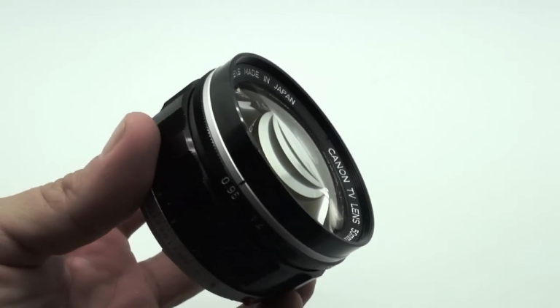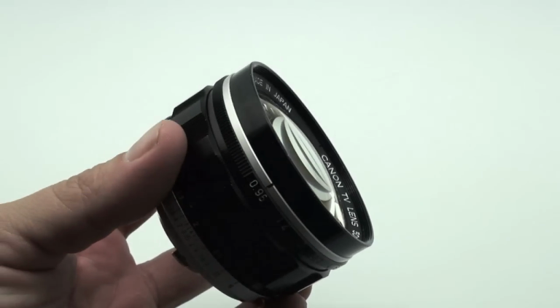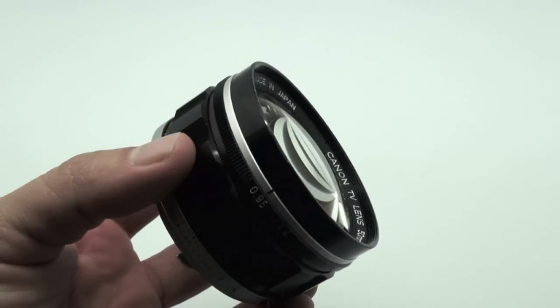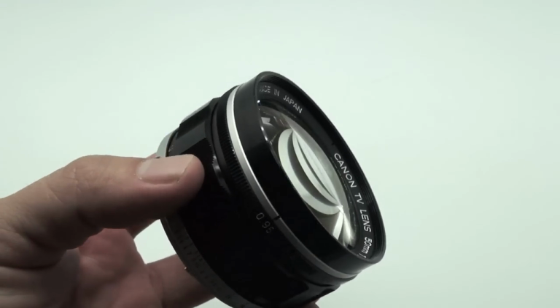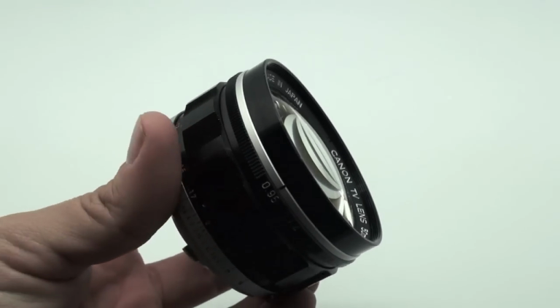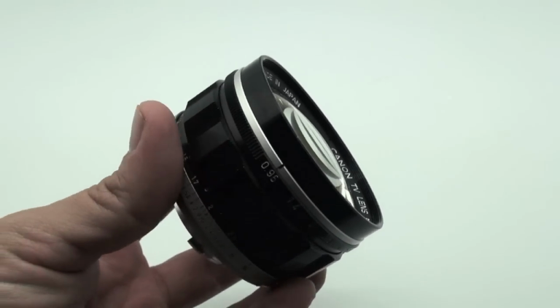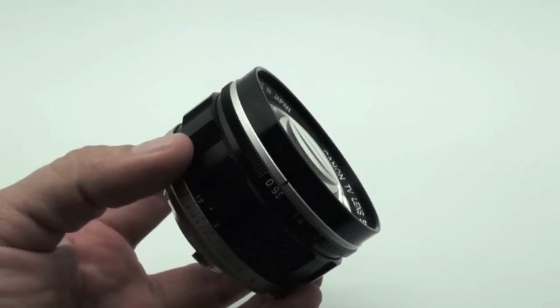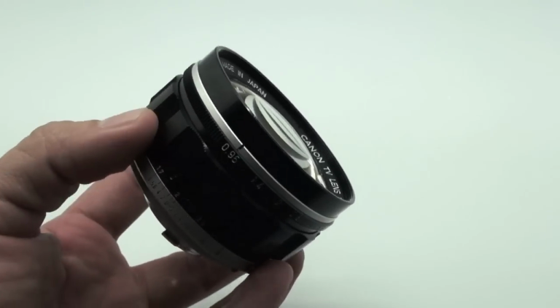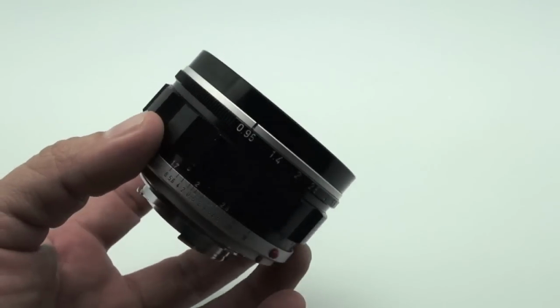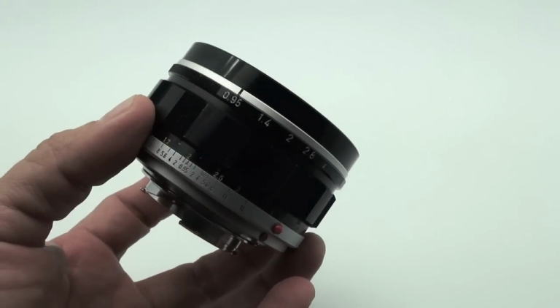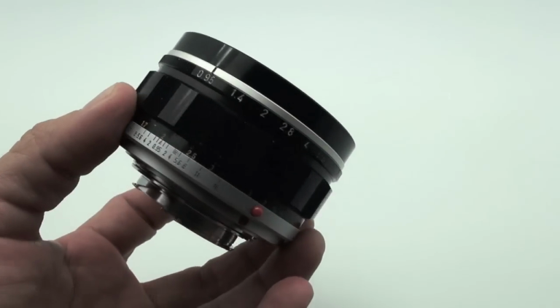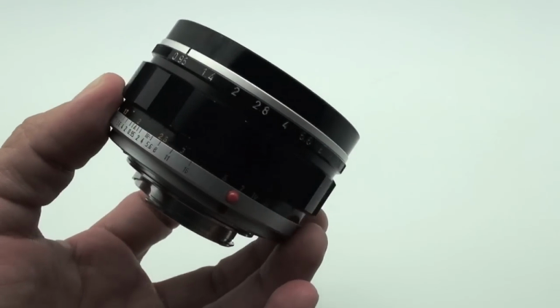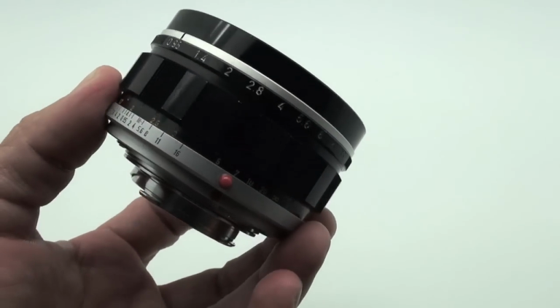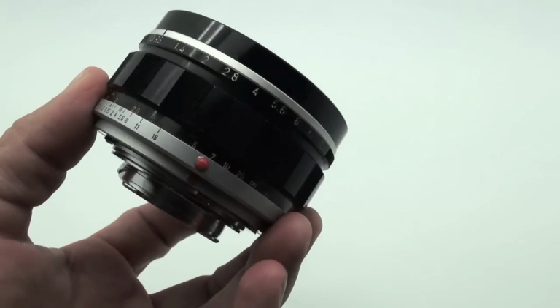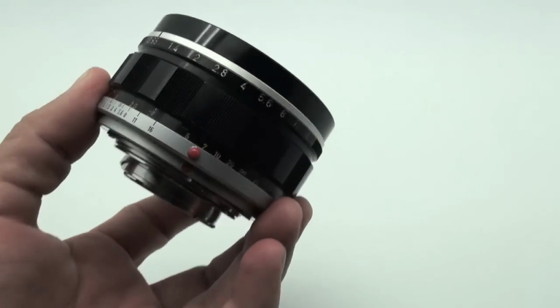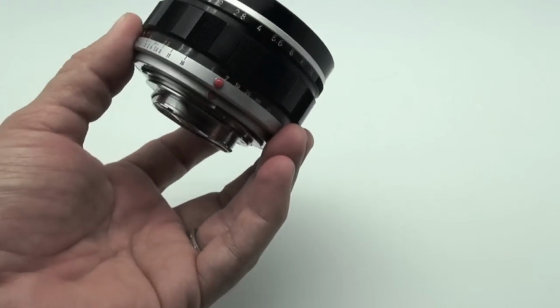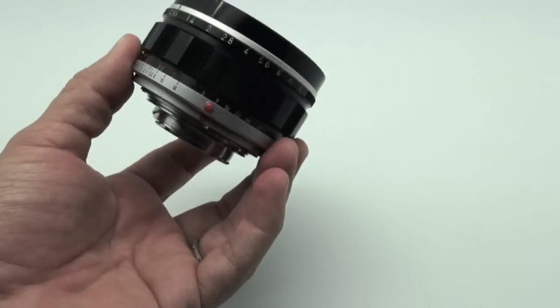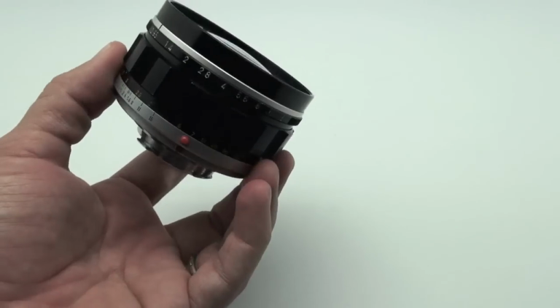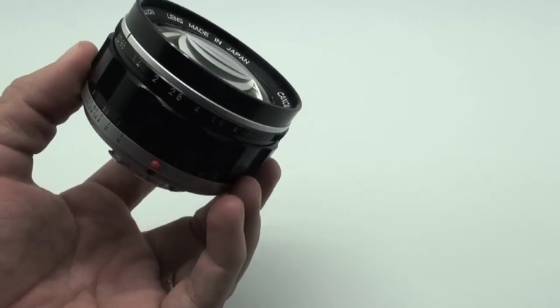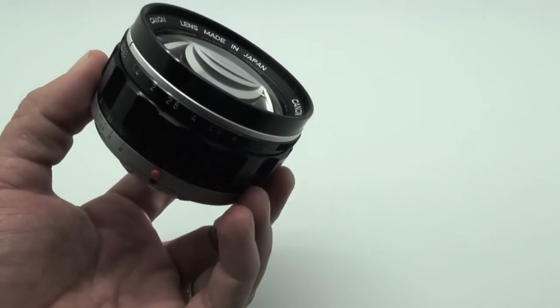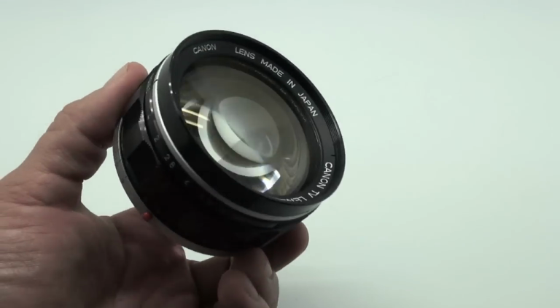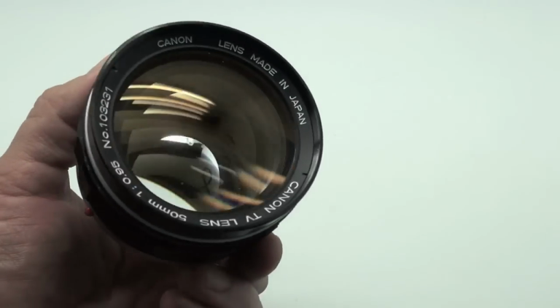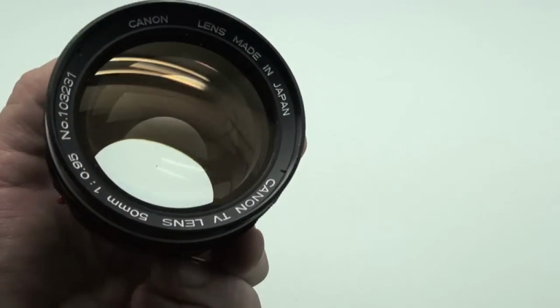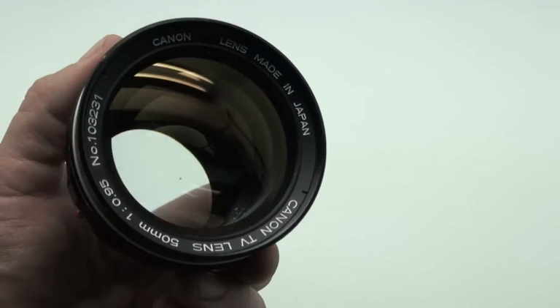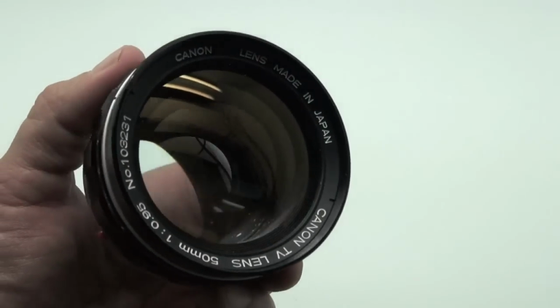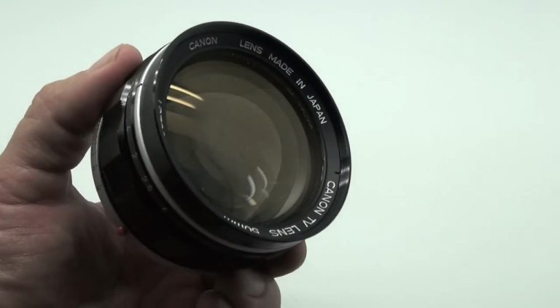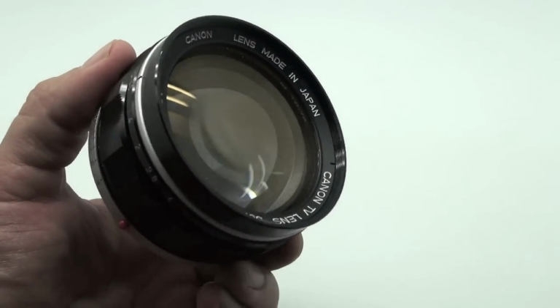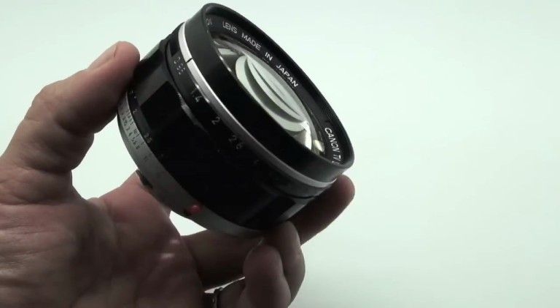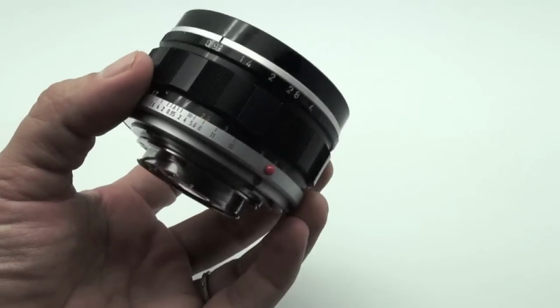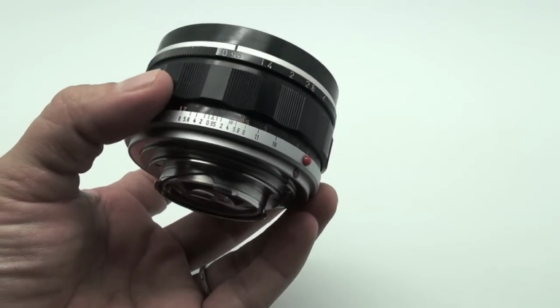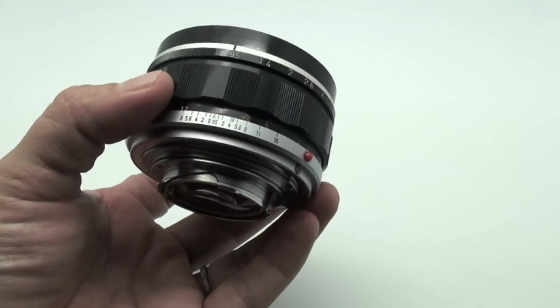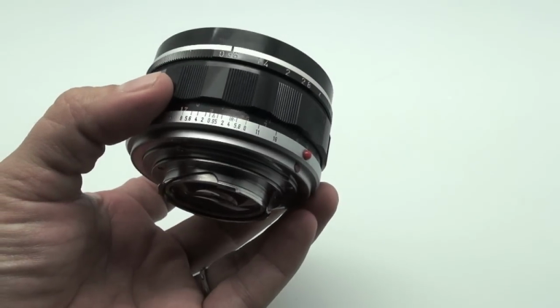The bokeh — however you want to say it — is very different than most other lenses. Some people hate it. Some people love it. Some people think it's the best thing ever.